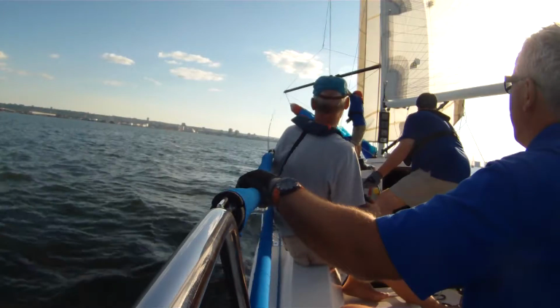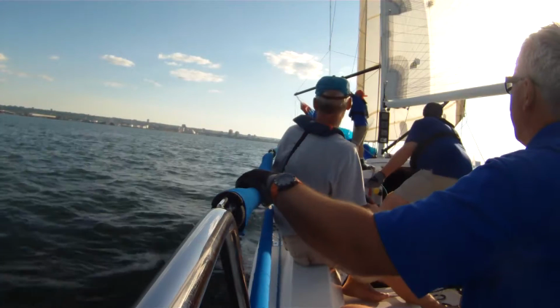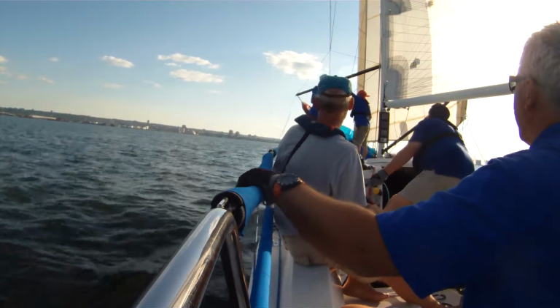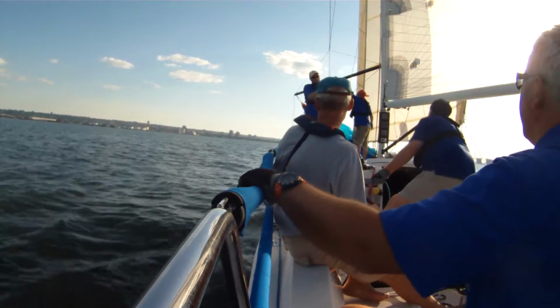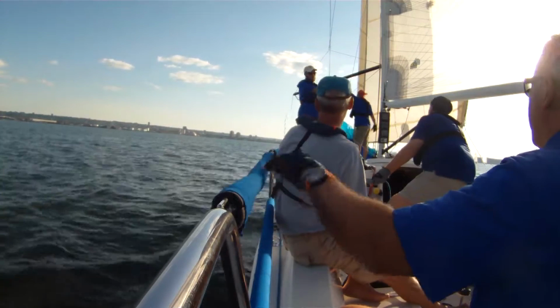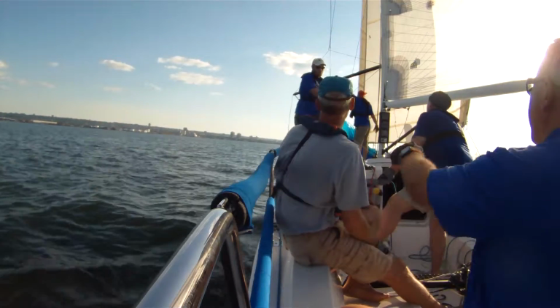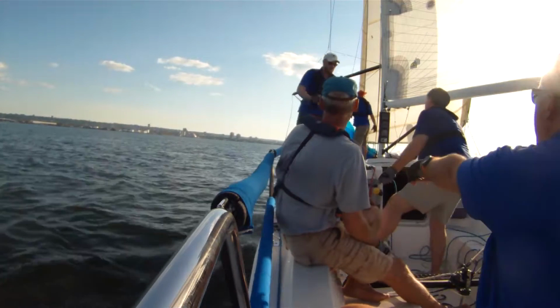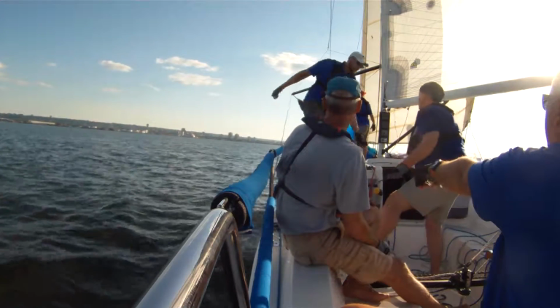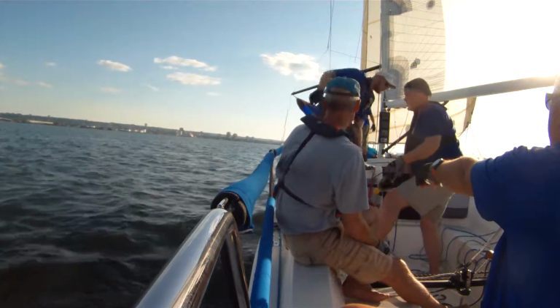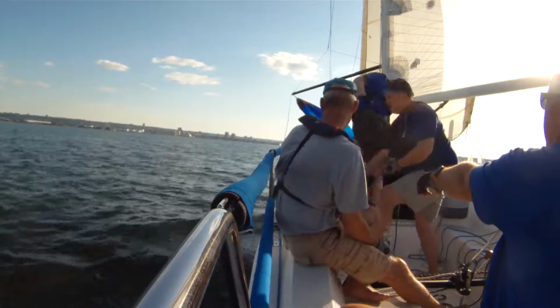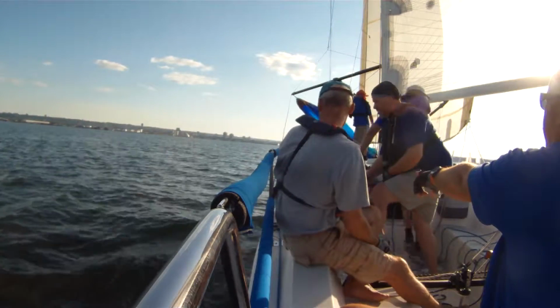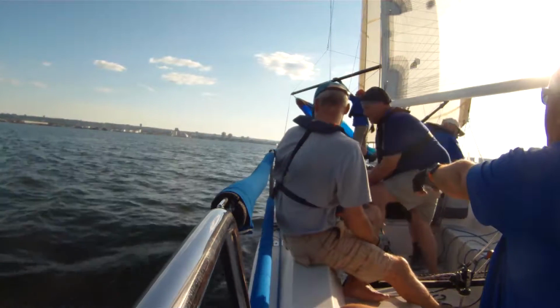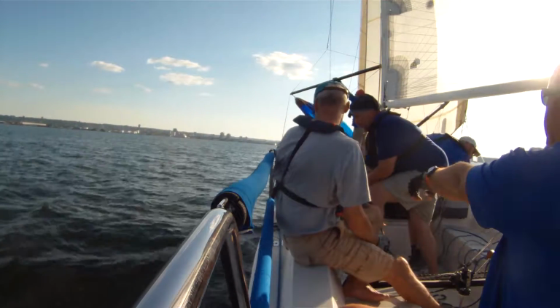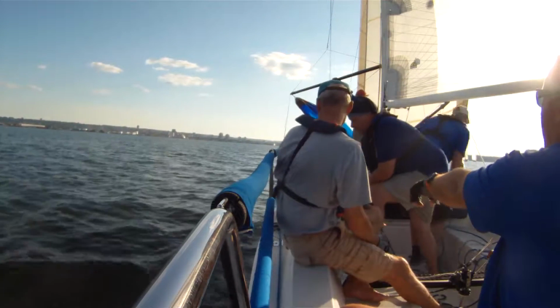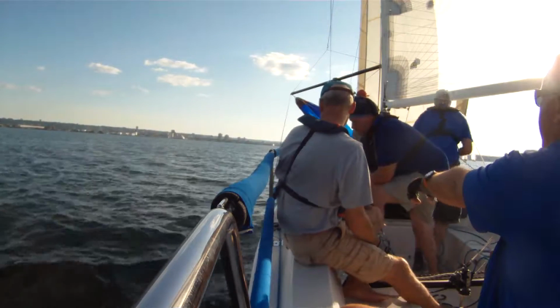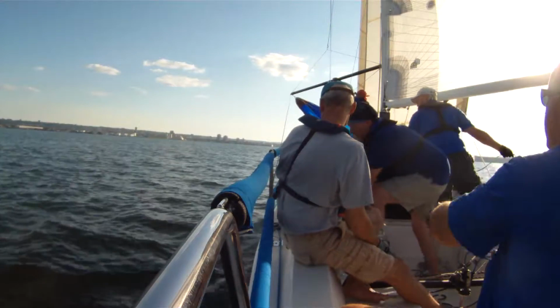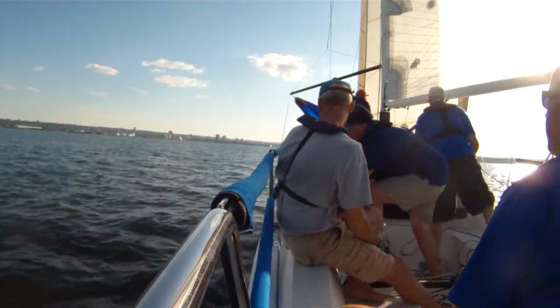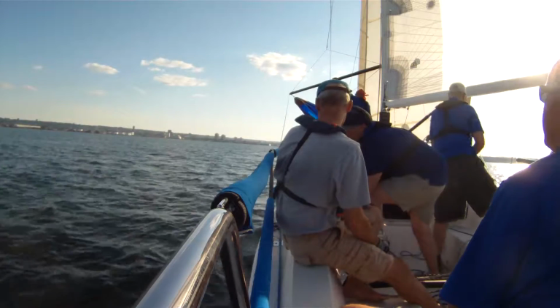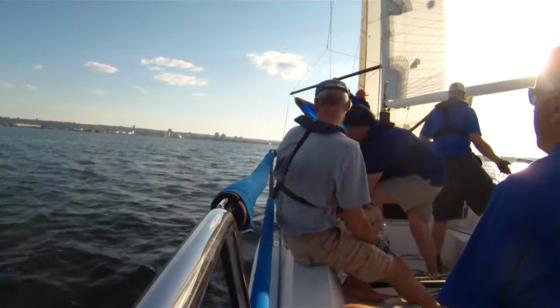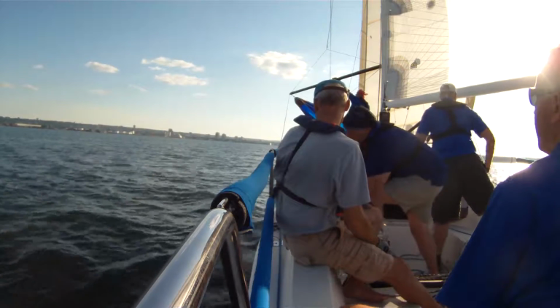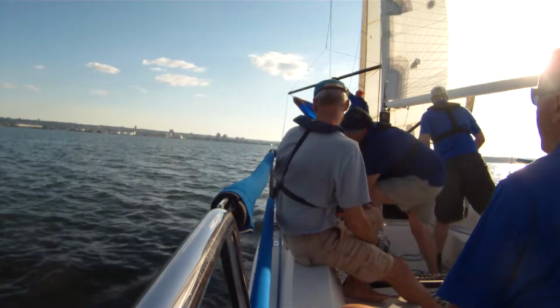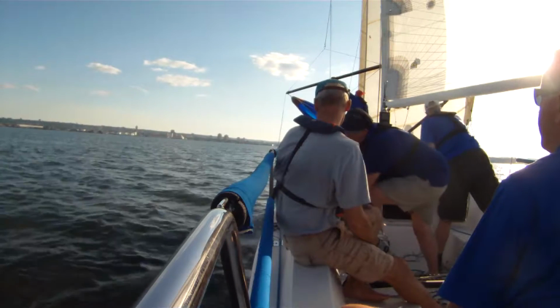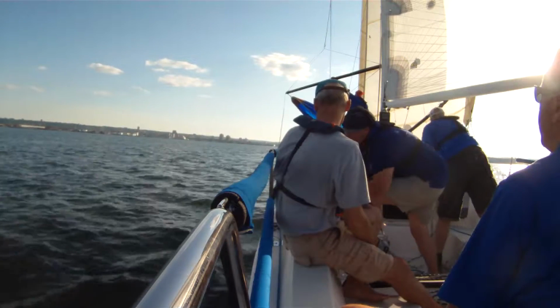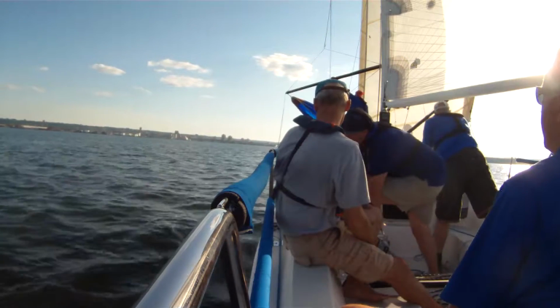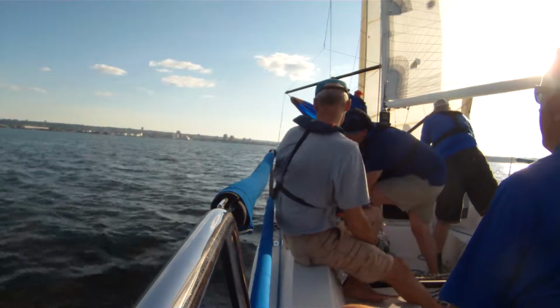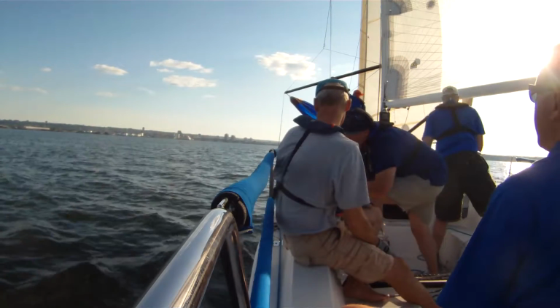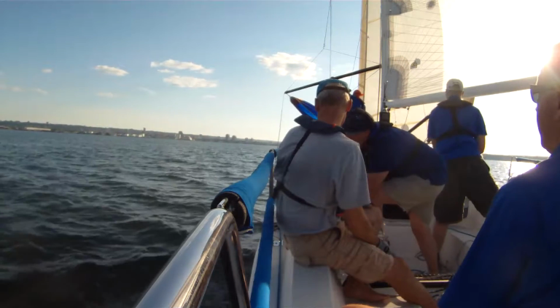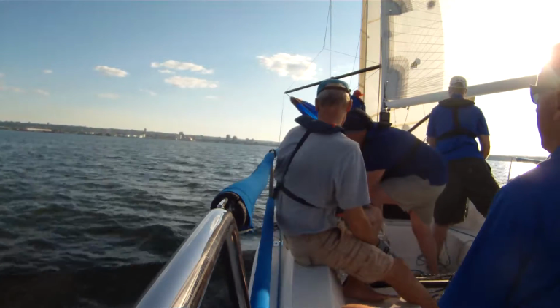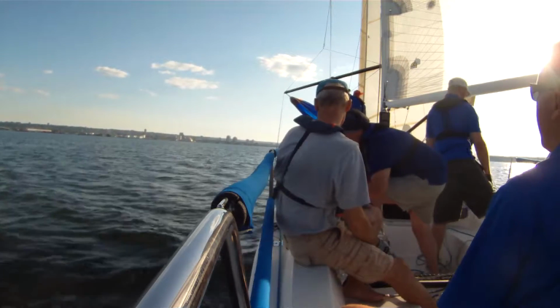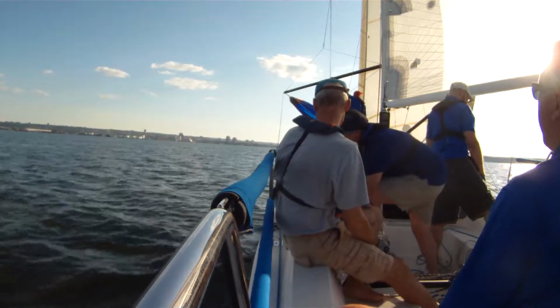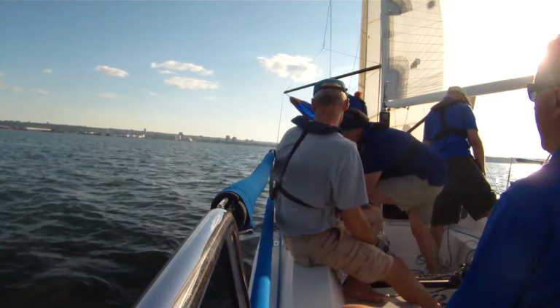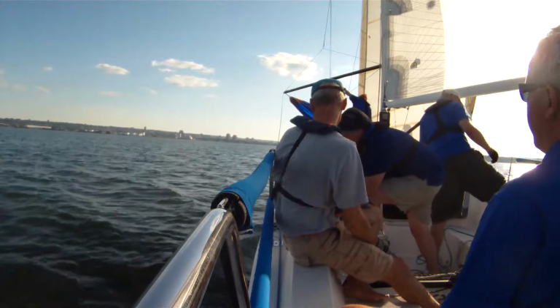Very good. Pull the guy and get the pole to about three o'clock. That's probably good, now the pole needs to go forward. Cleat and lock the guy clockwise. Couple of wraps, good, and now halyard.